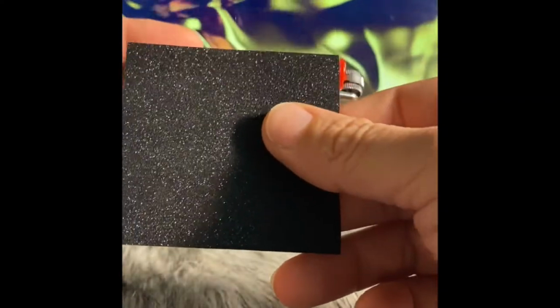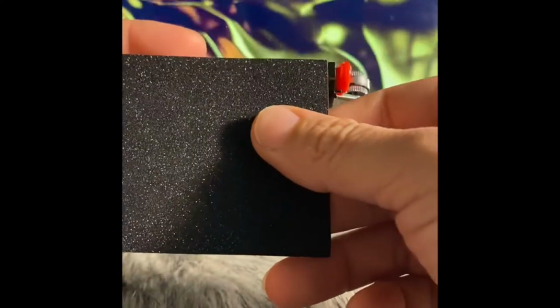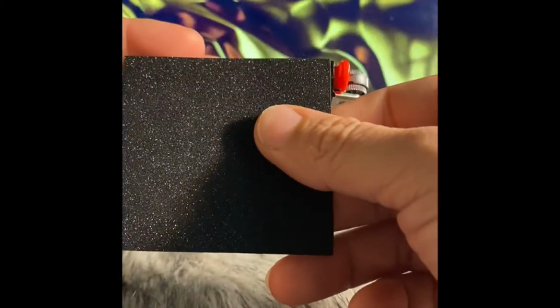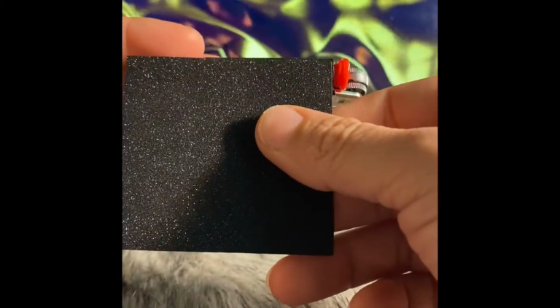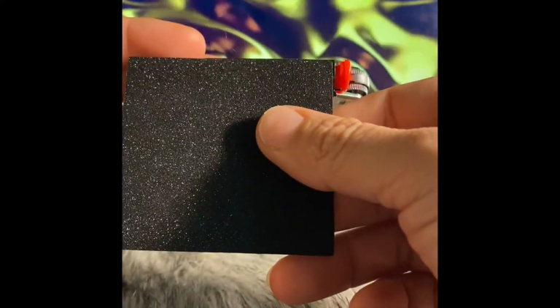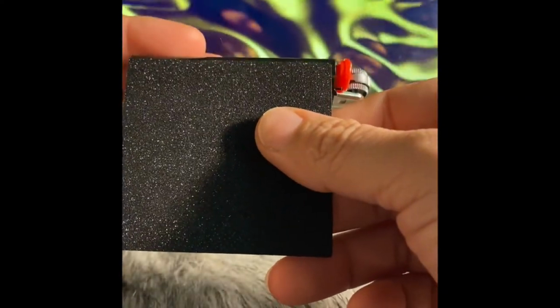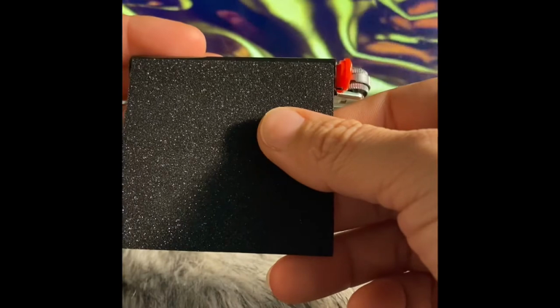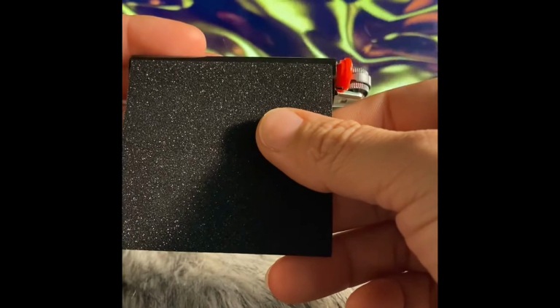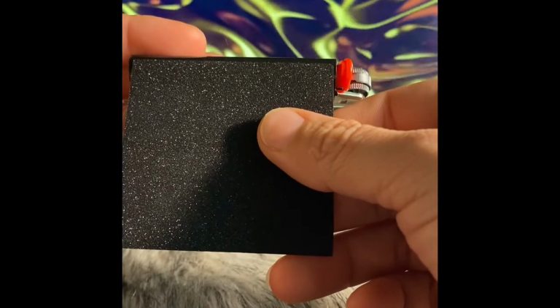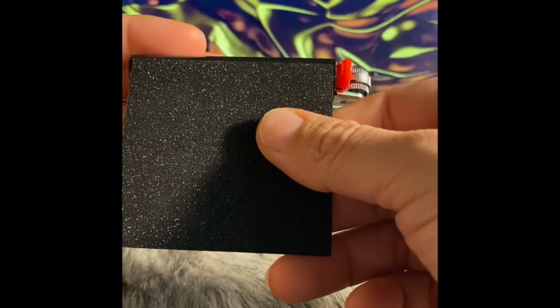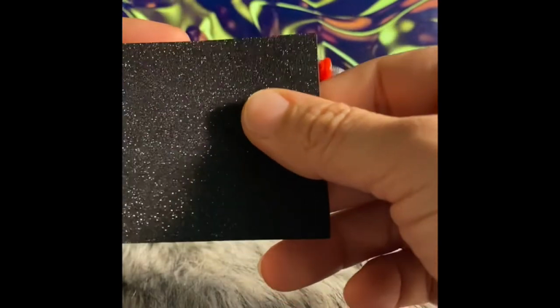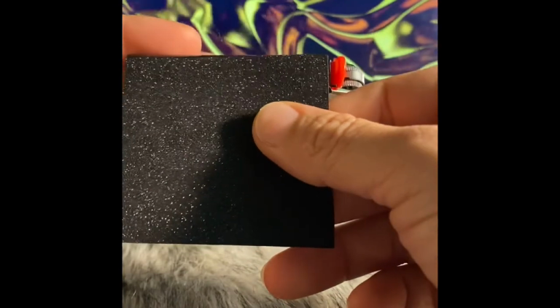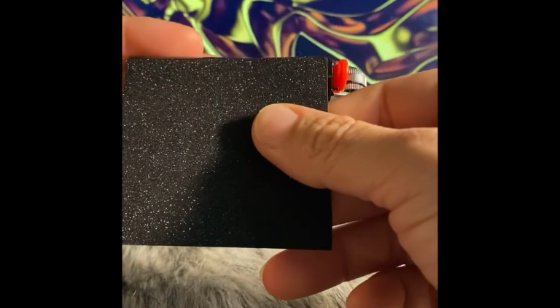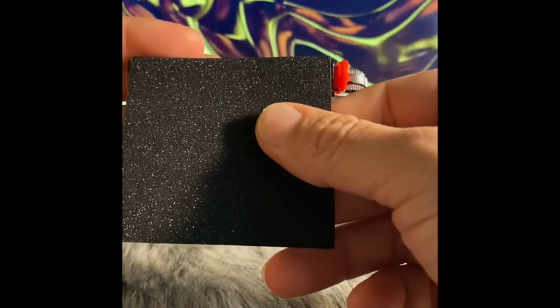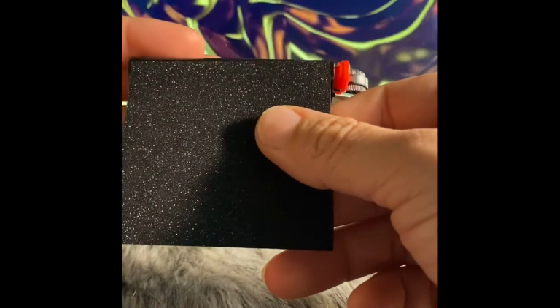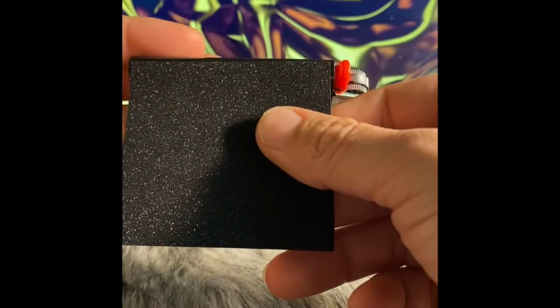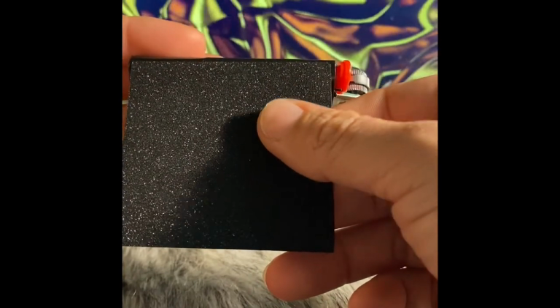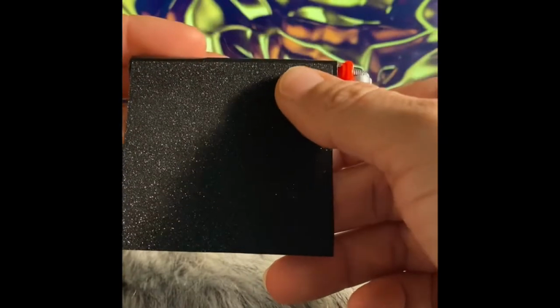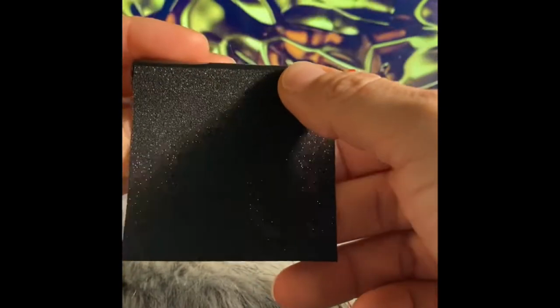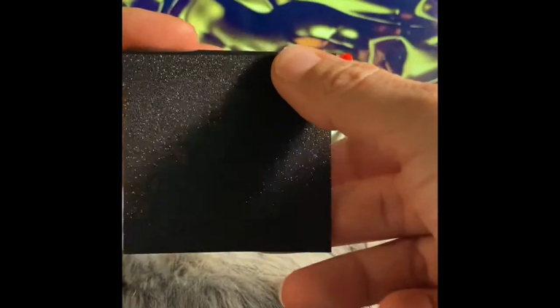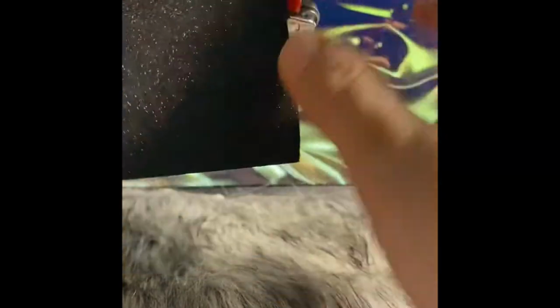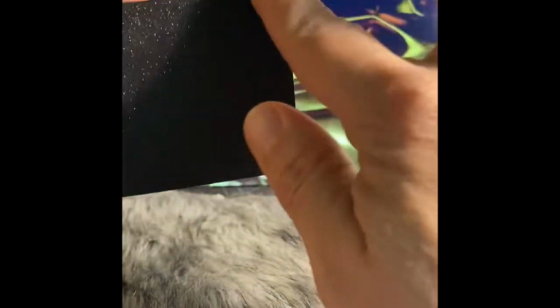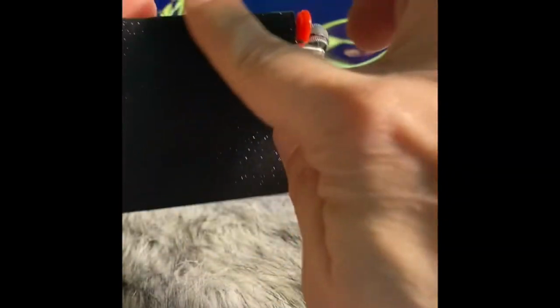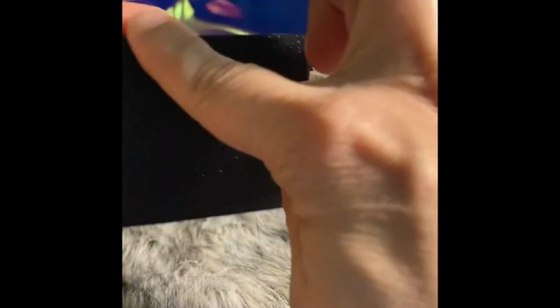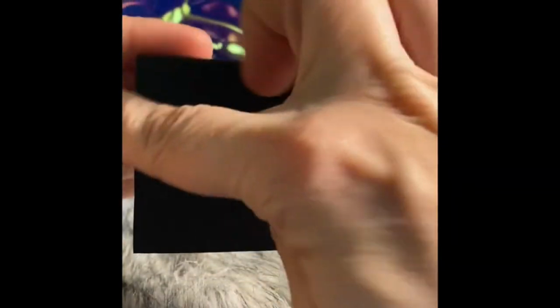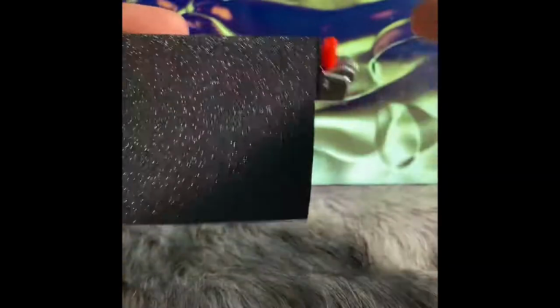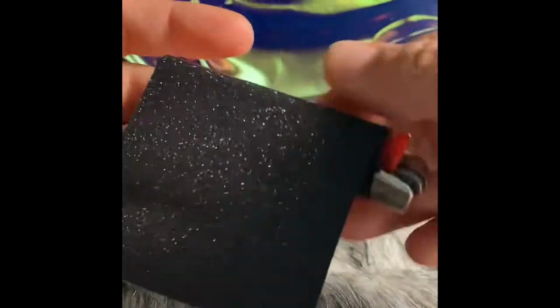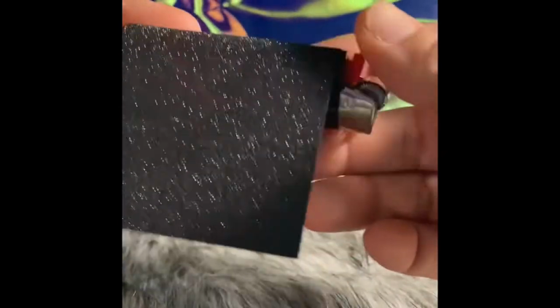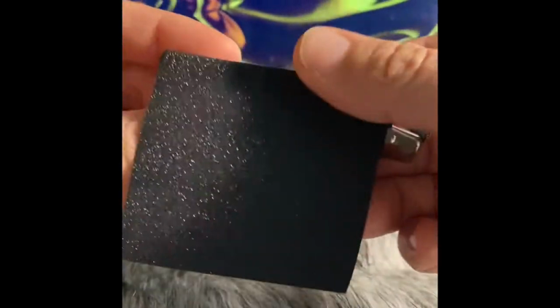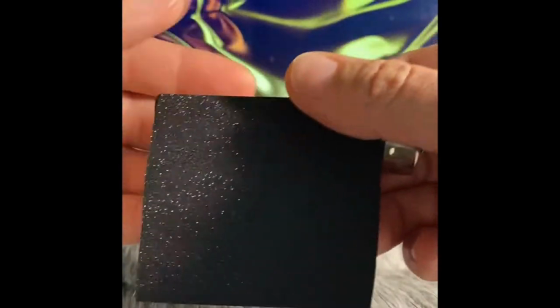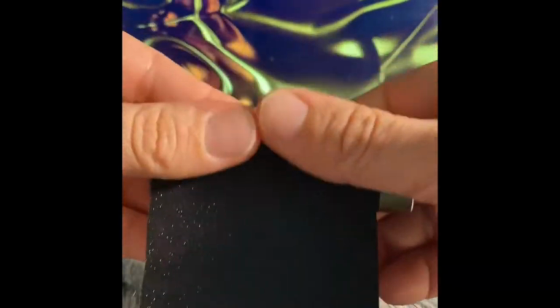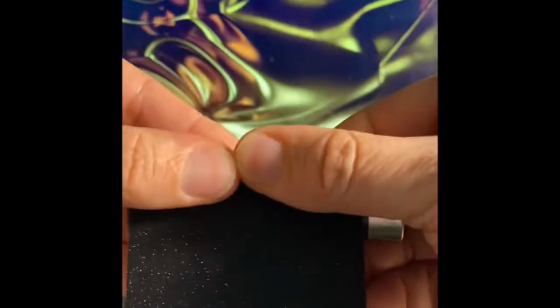I used the same glitter vinyl in my last video making debit skins. If you haven't already watched it, check it out.